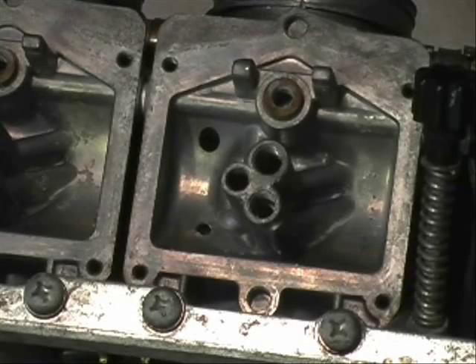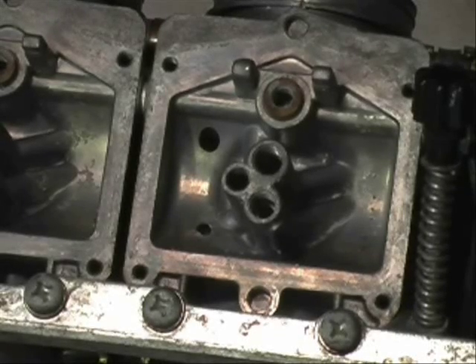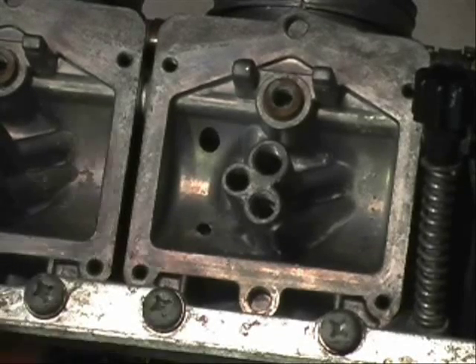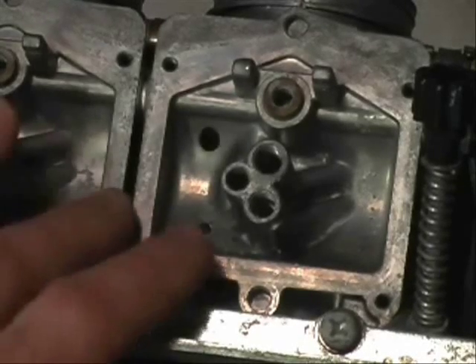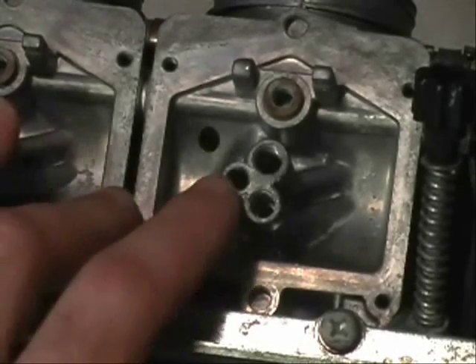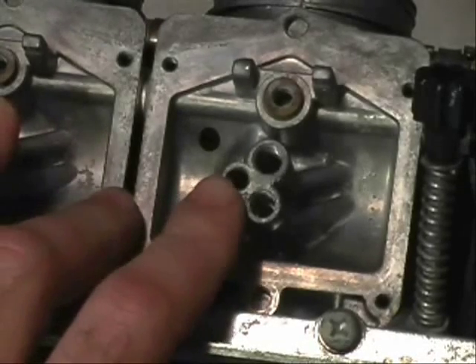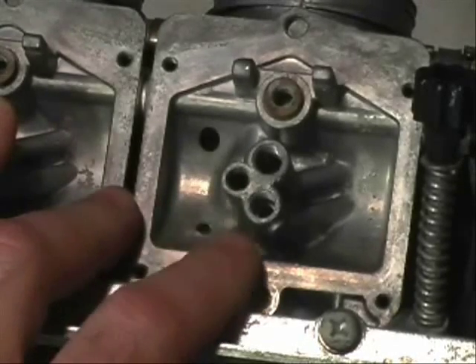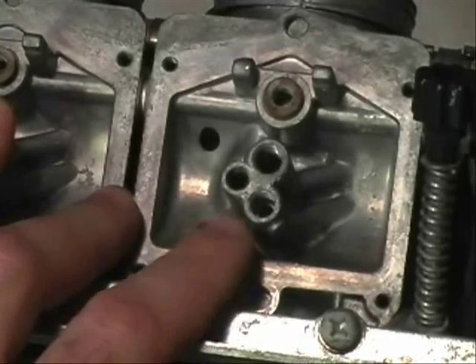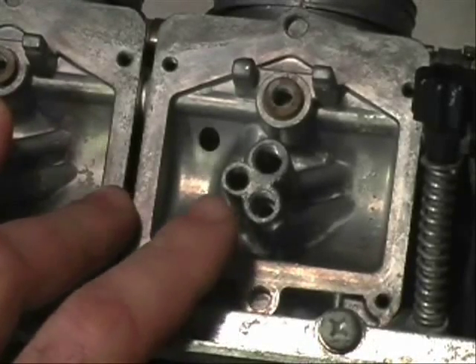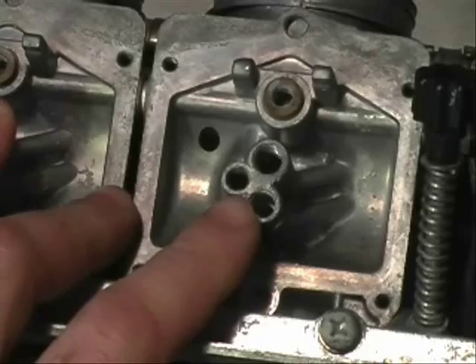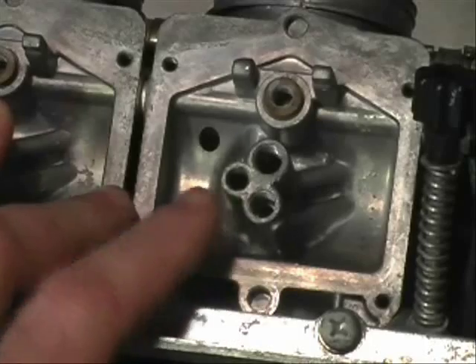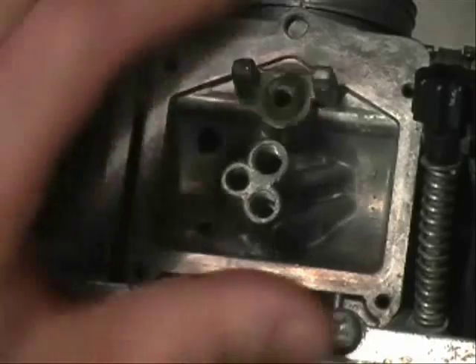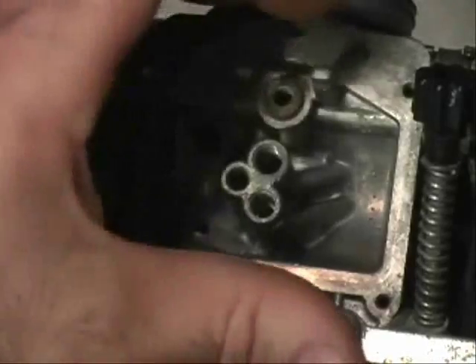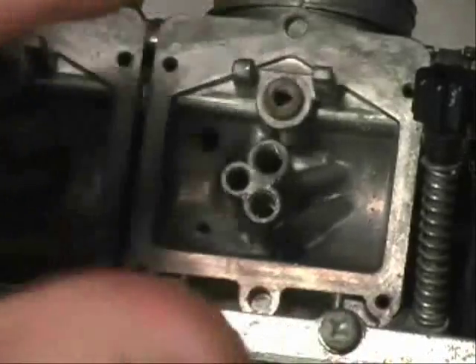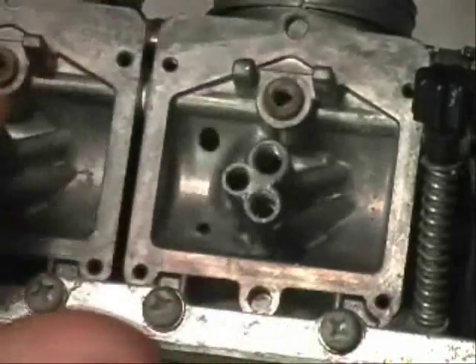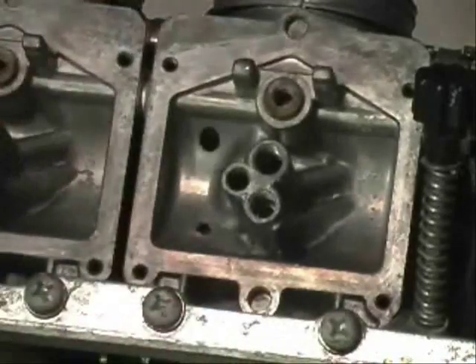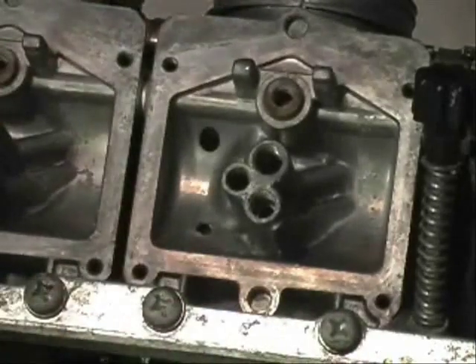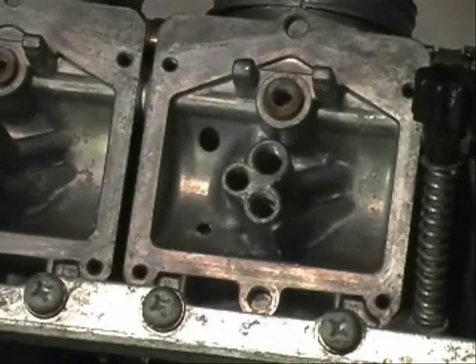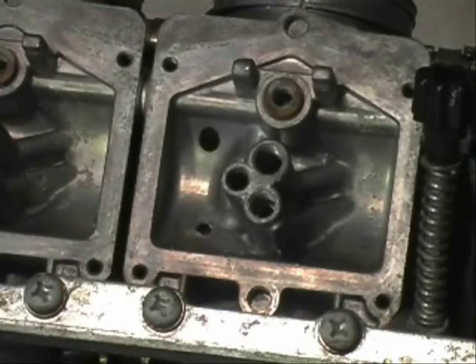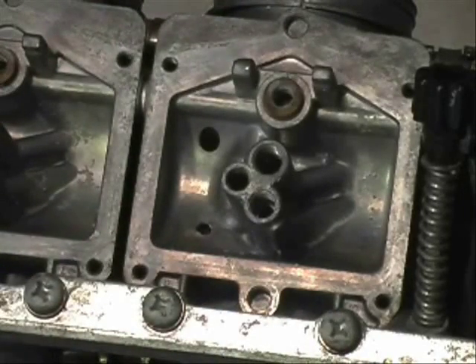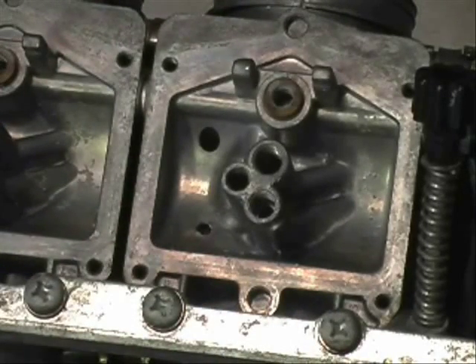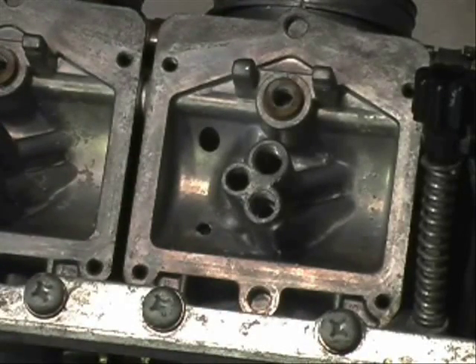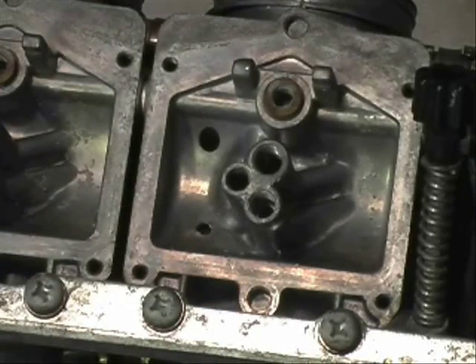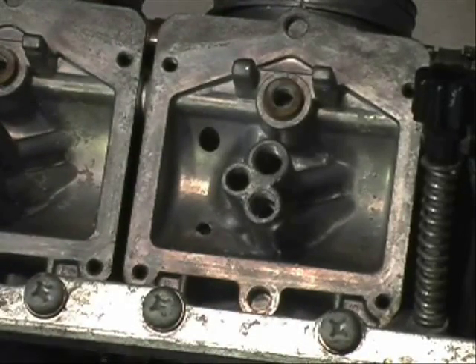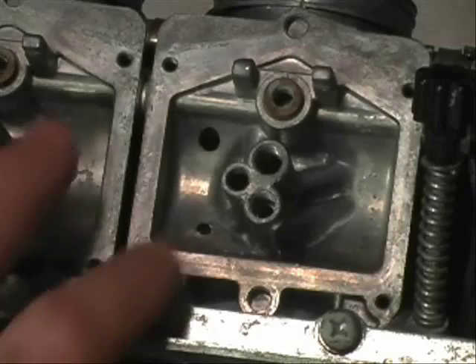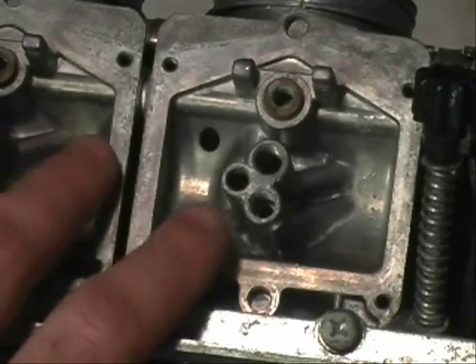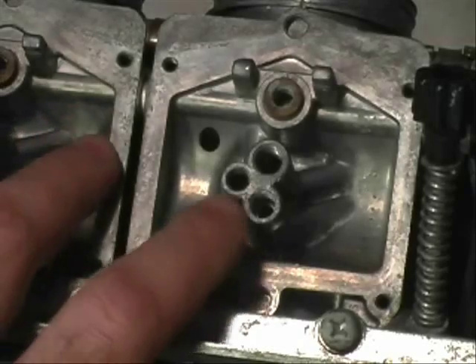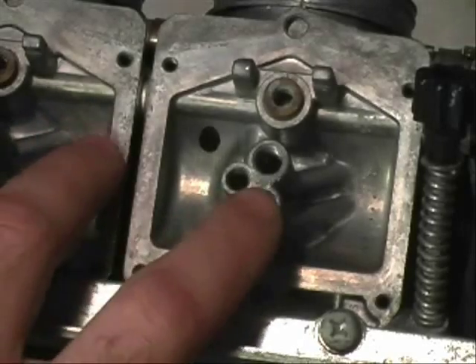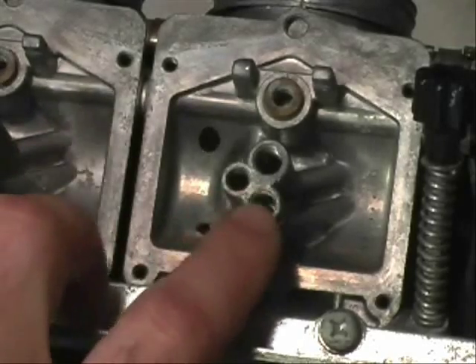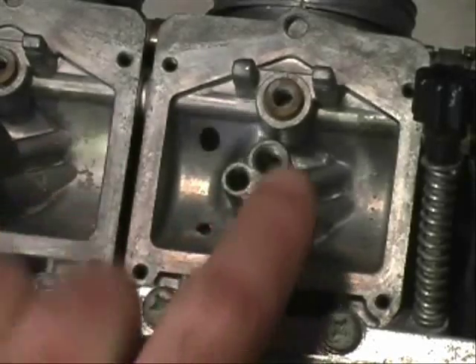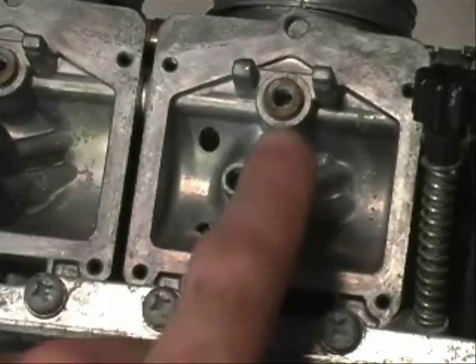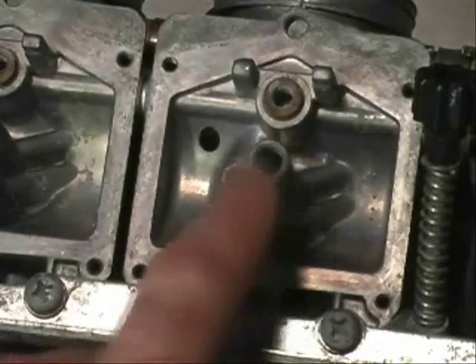What we're looking at here is the underside of the carbs with the float bowls off of a 1982 KZ 750 Limited, and these are where the jets come out.